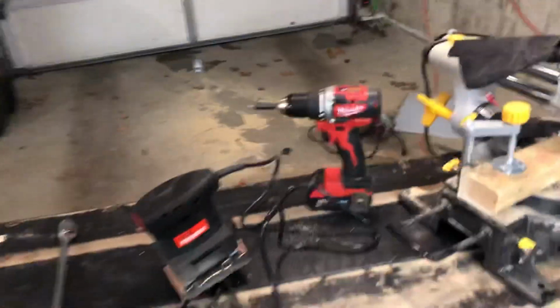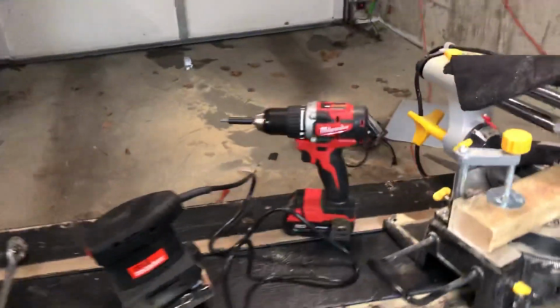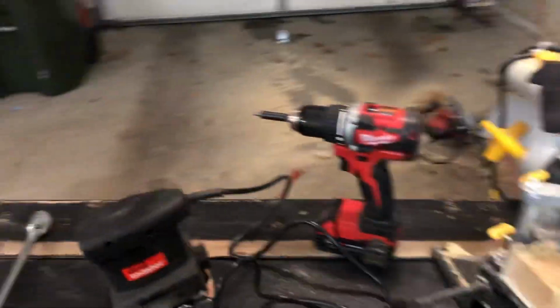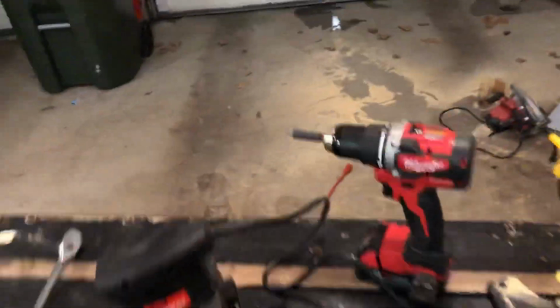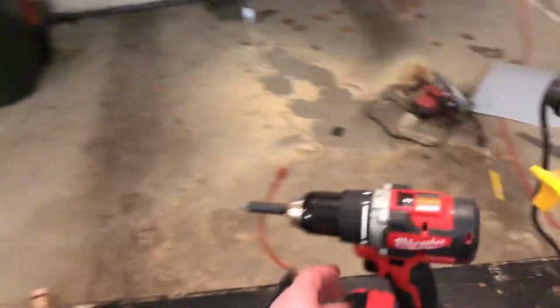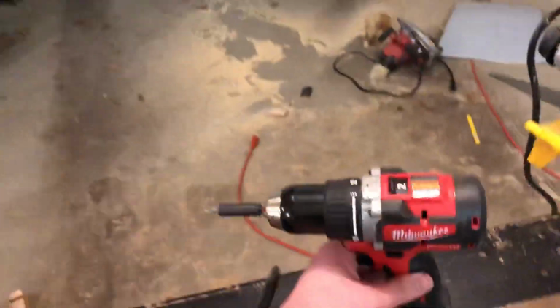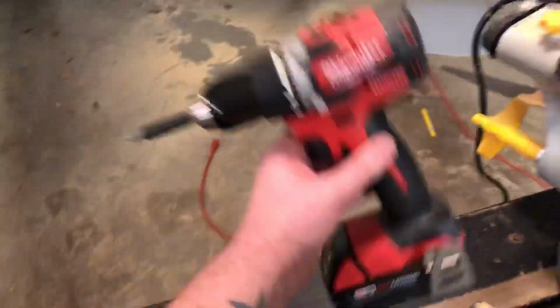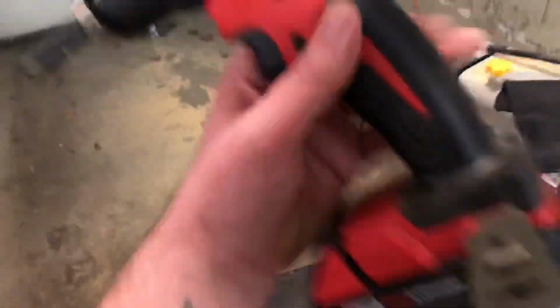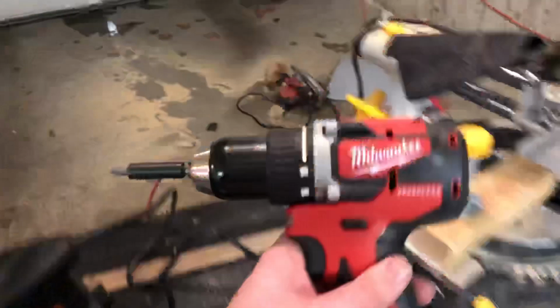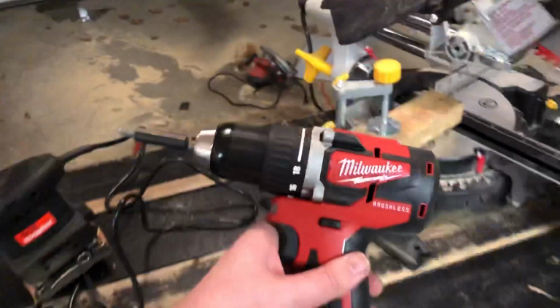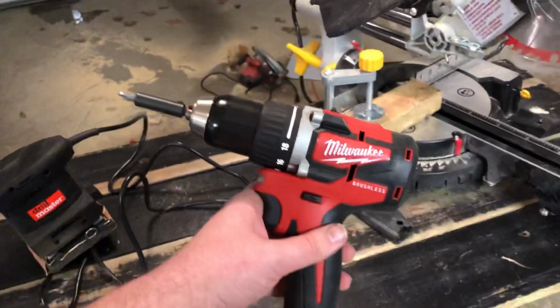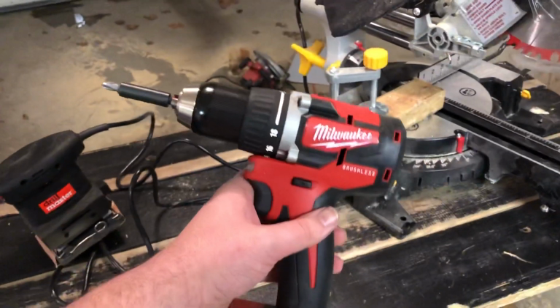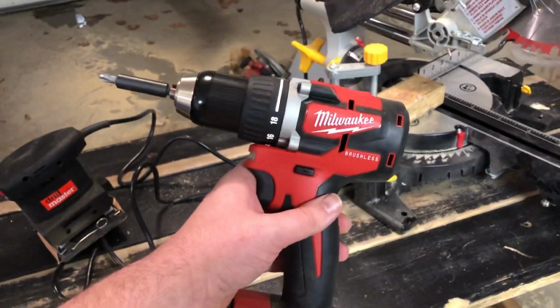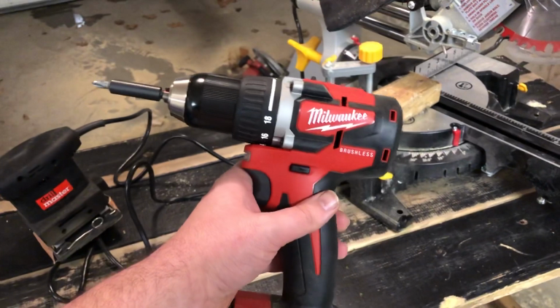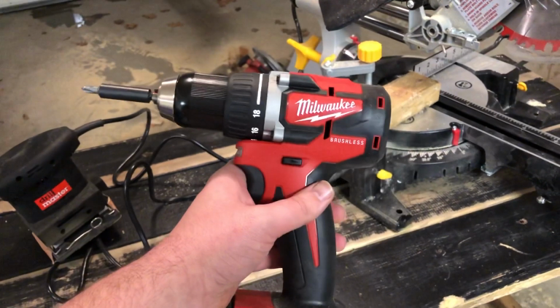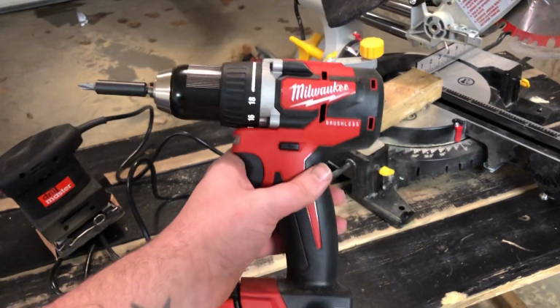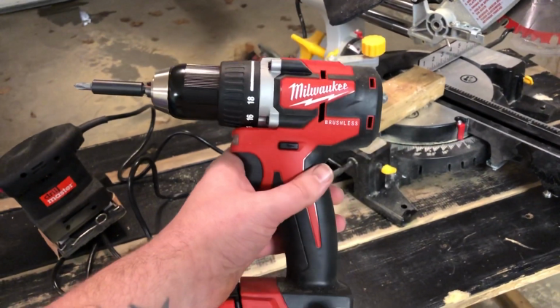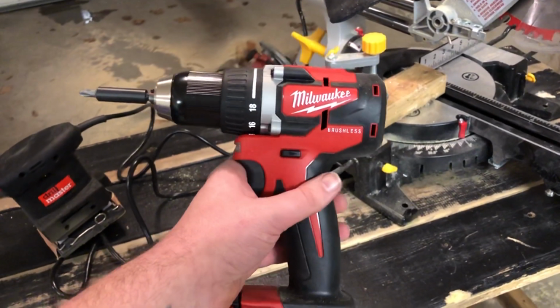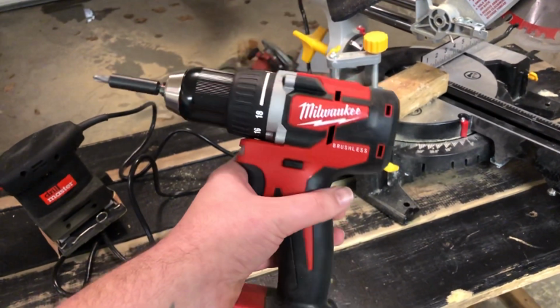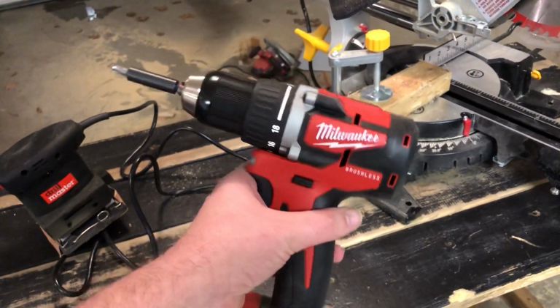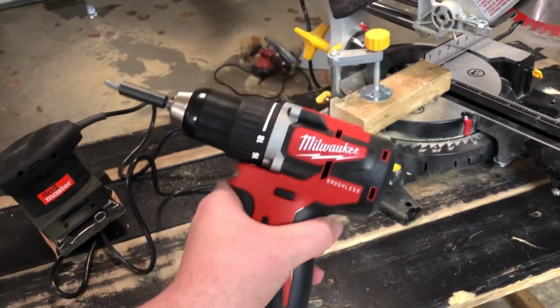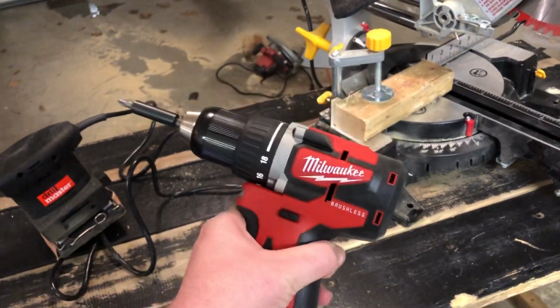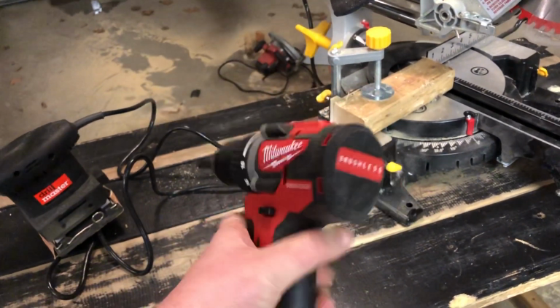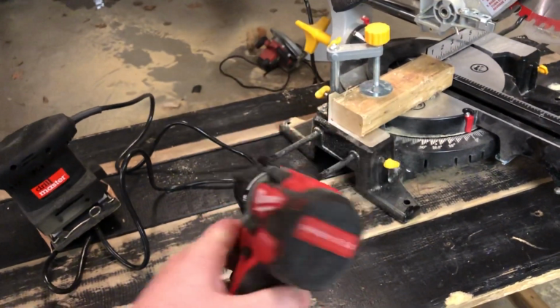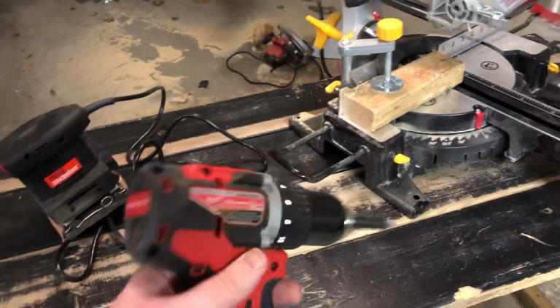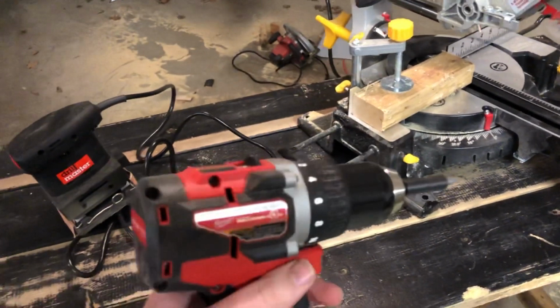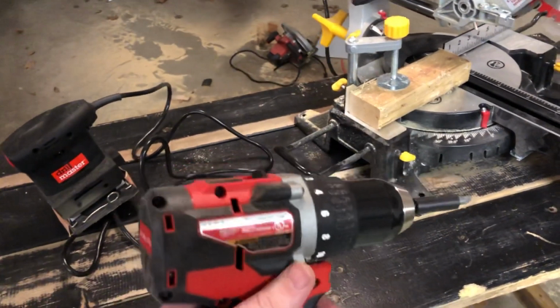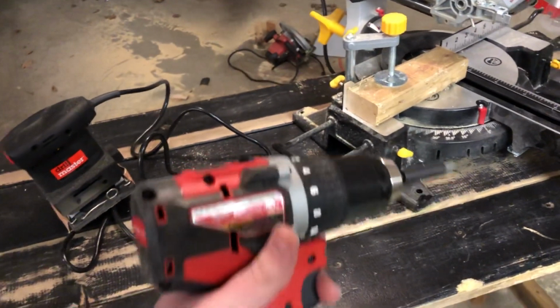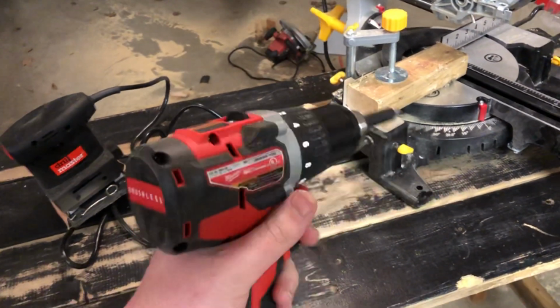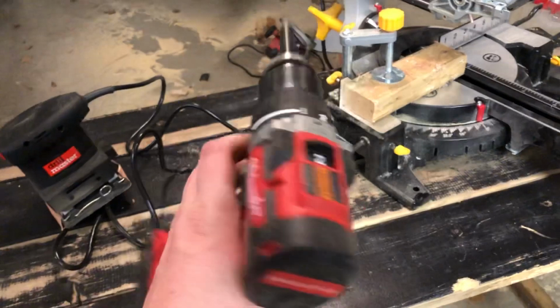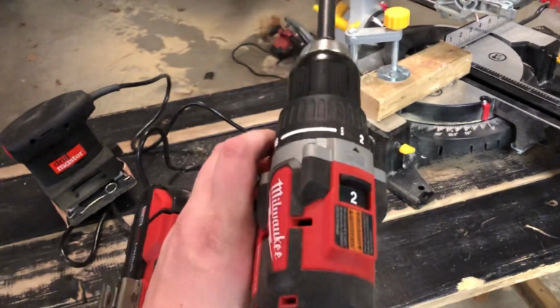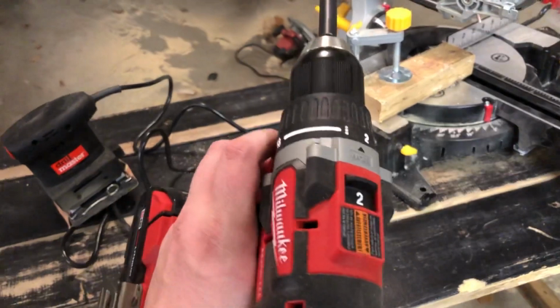Right here I got this 1.5-inch M18 Milwaukee brushless drill. Used that on this bench — really like it a lot.